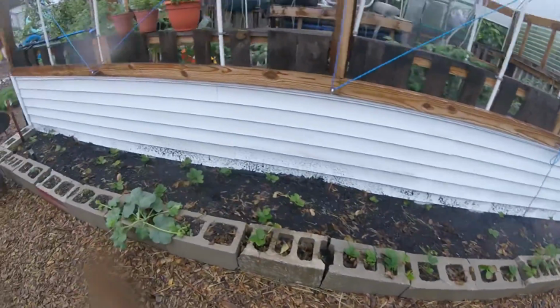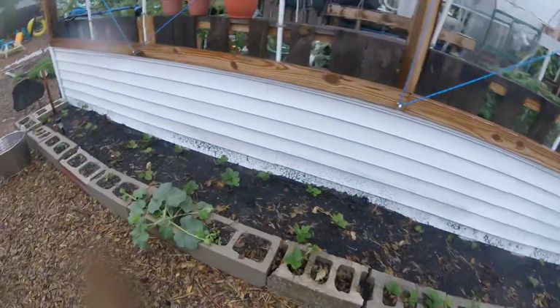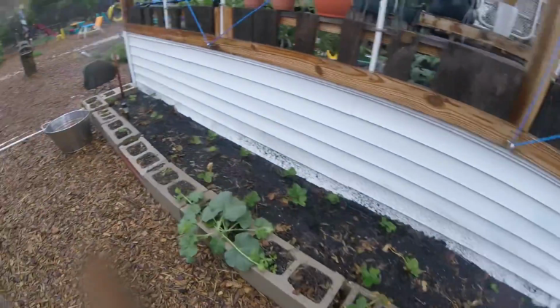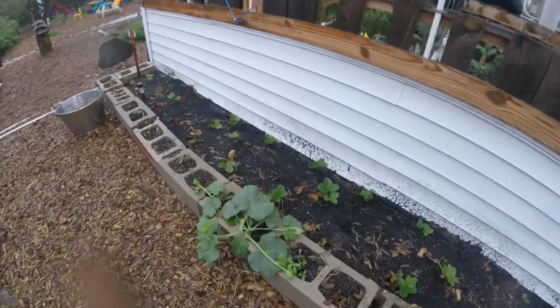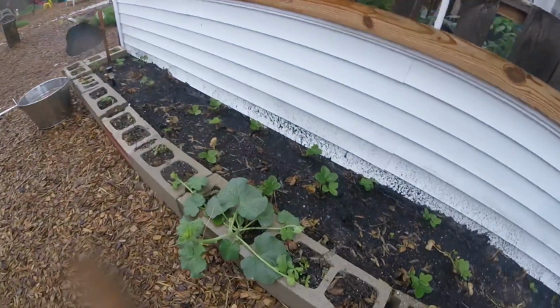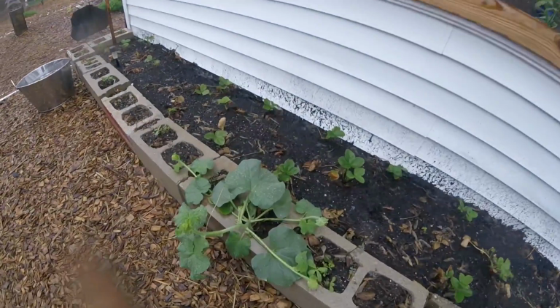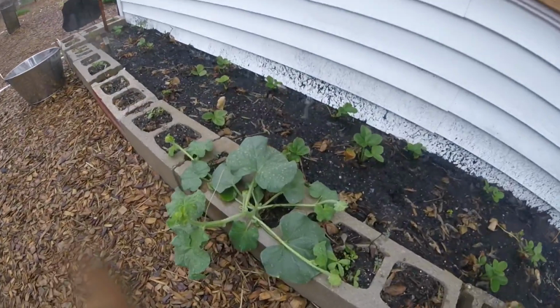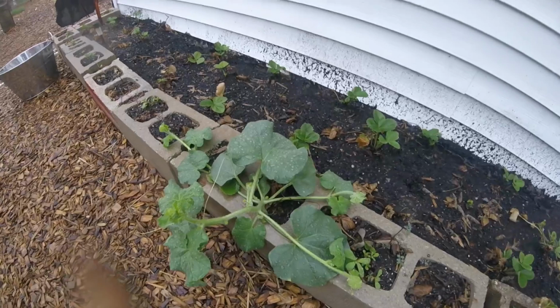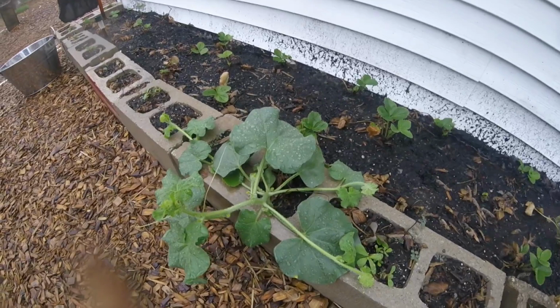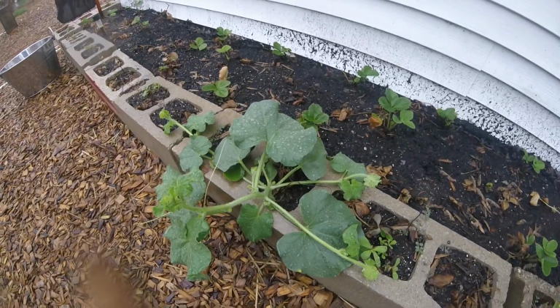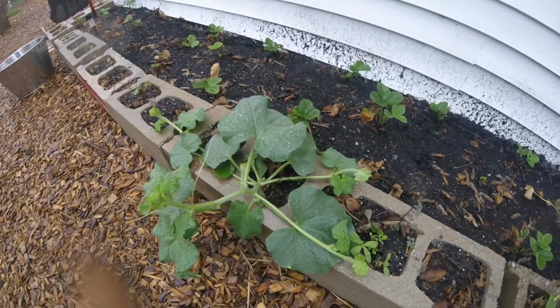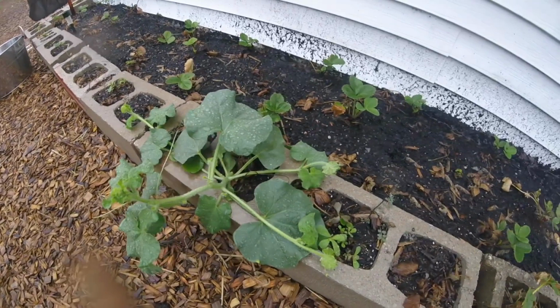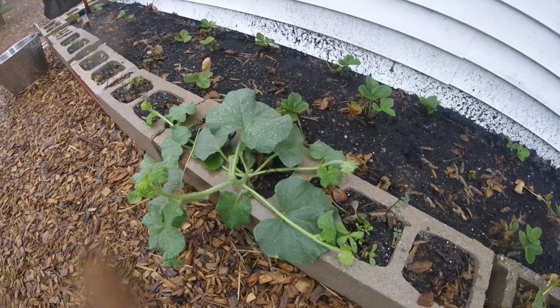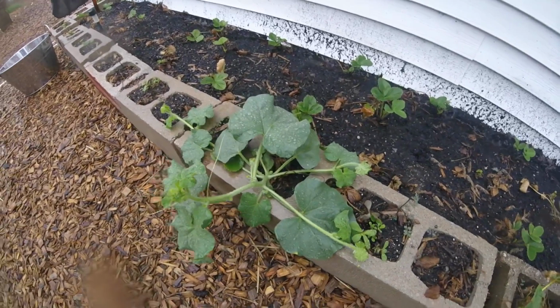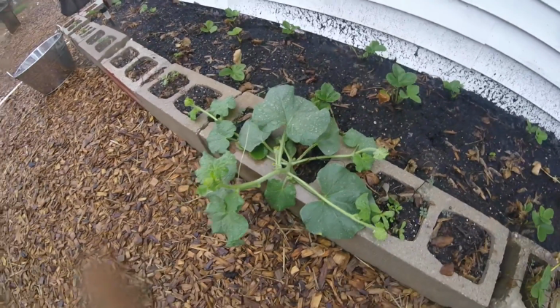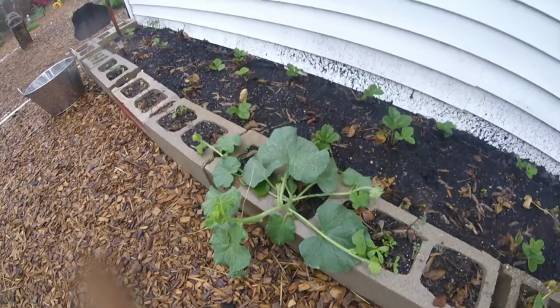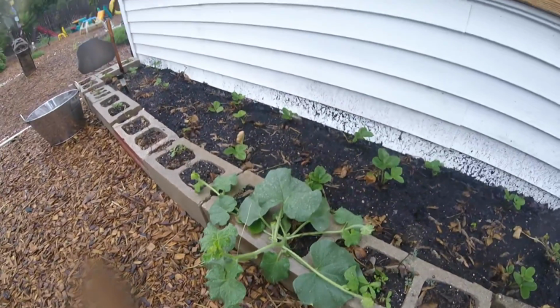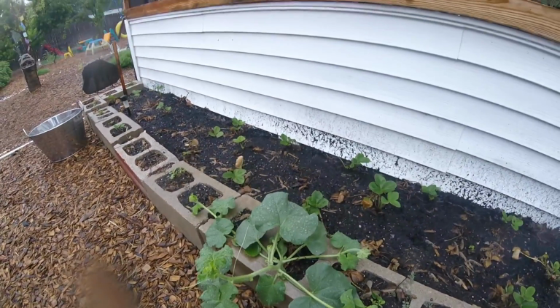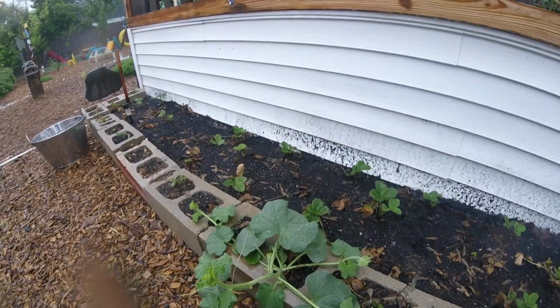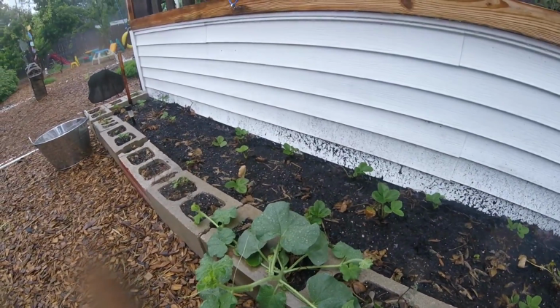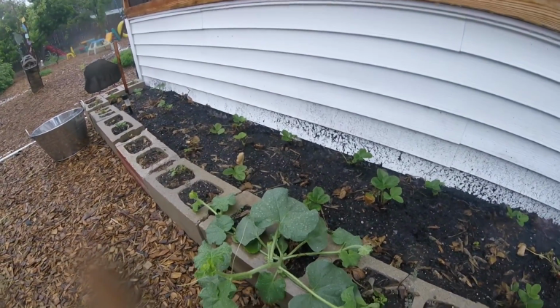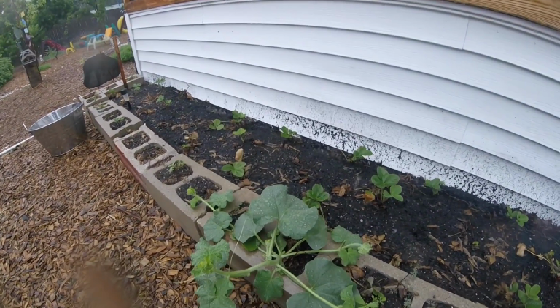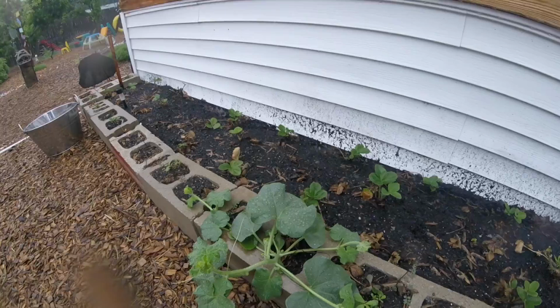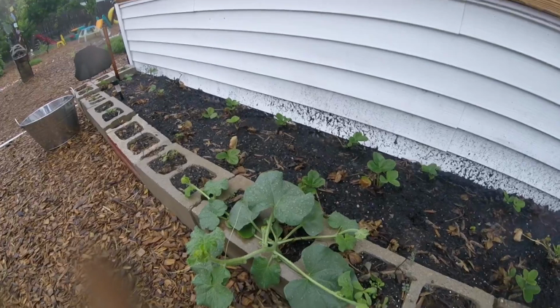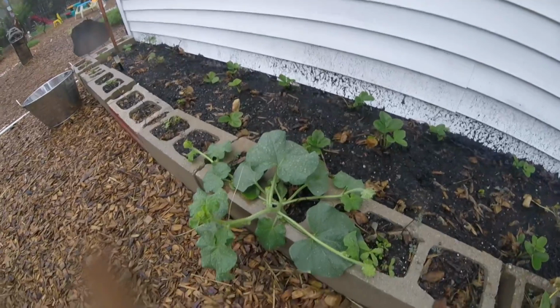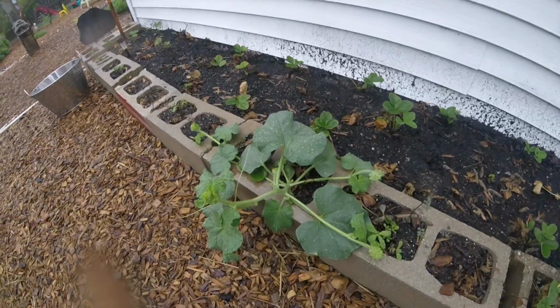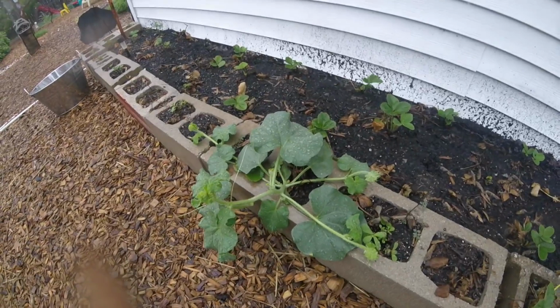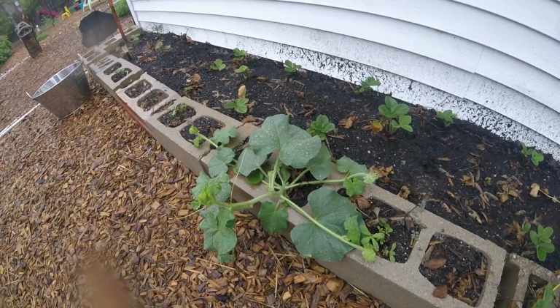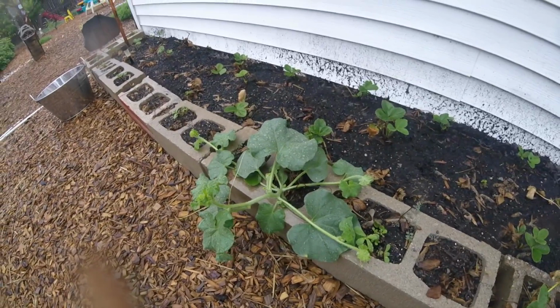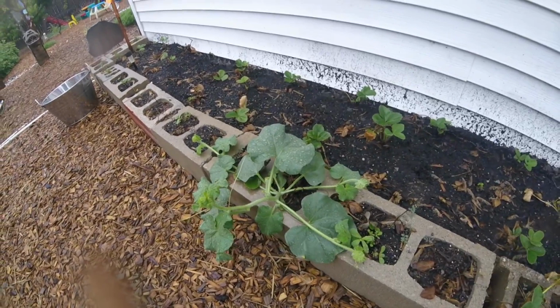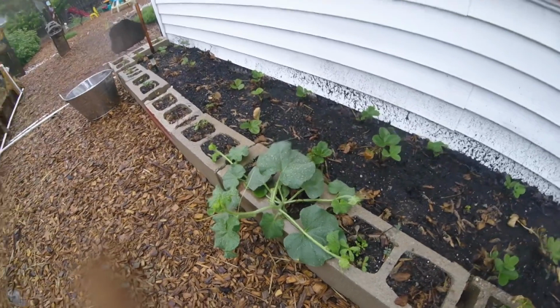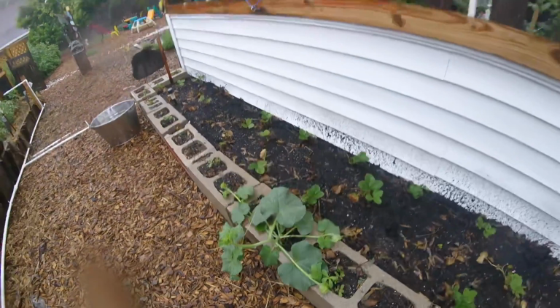I noticed here, we didn't plant this — we've got some kind of a squash plant growing here. I thought it was a different type of vine, but it's actually some kind of squash. We'll see what it is.